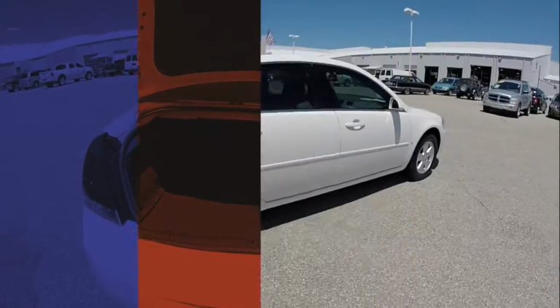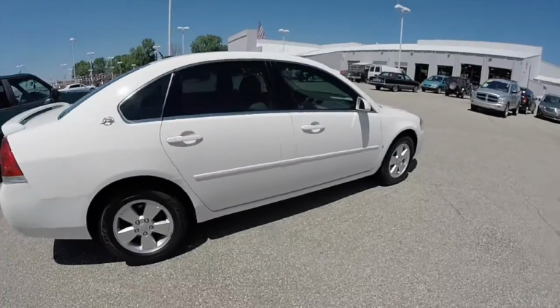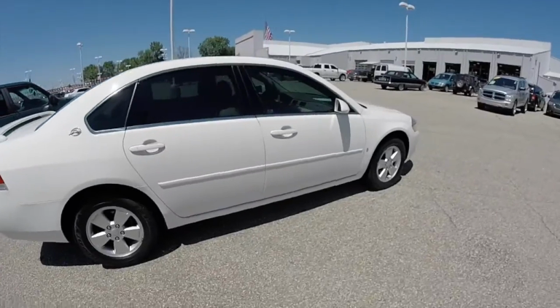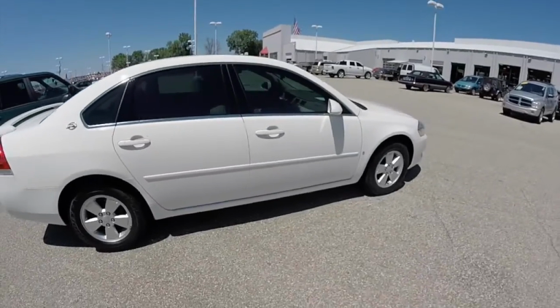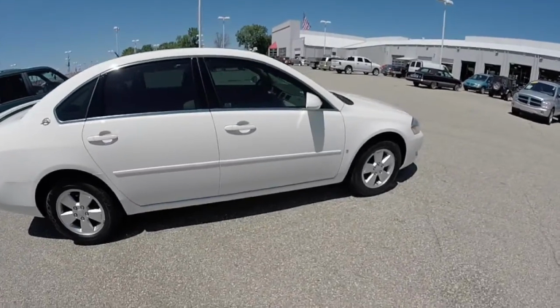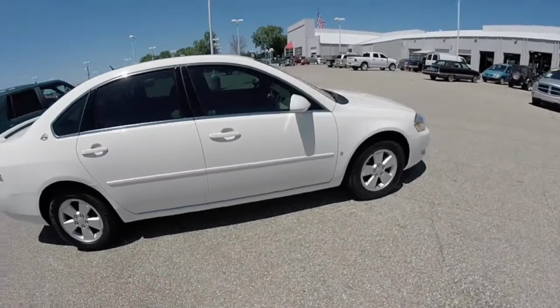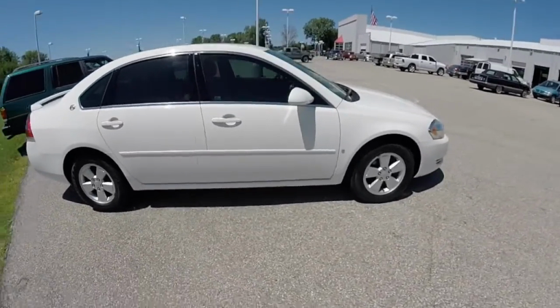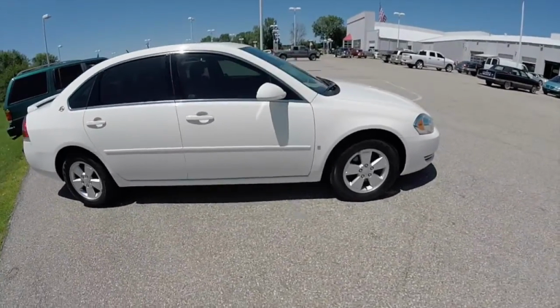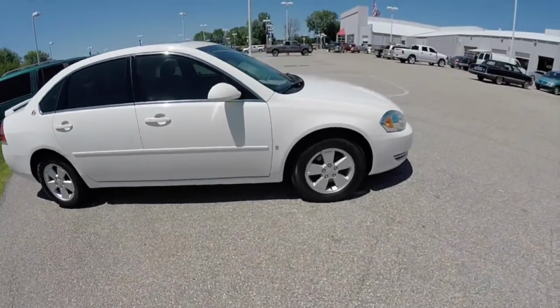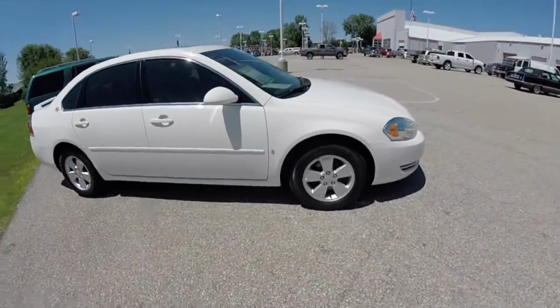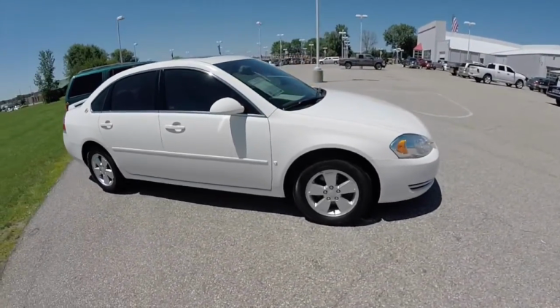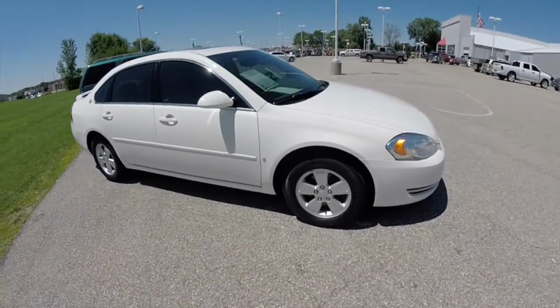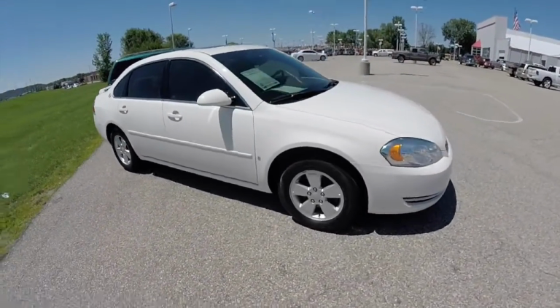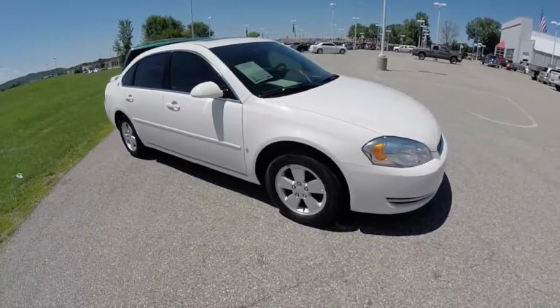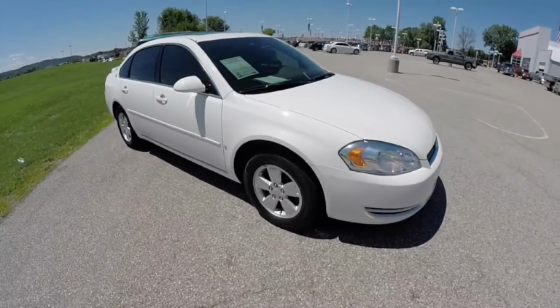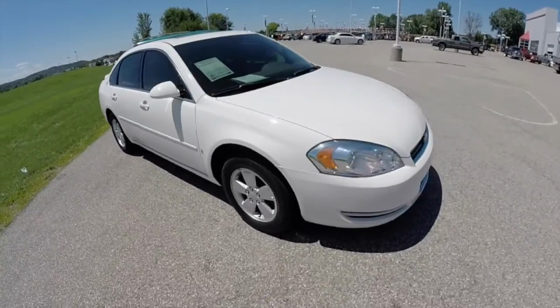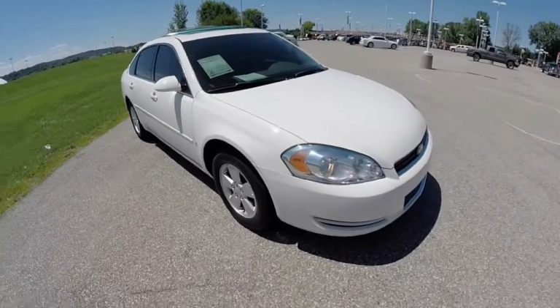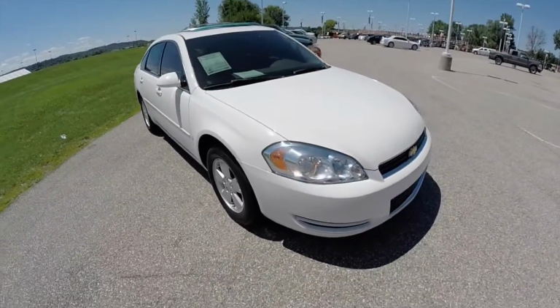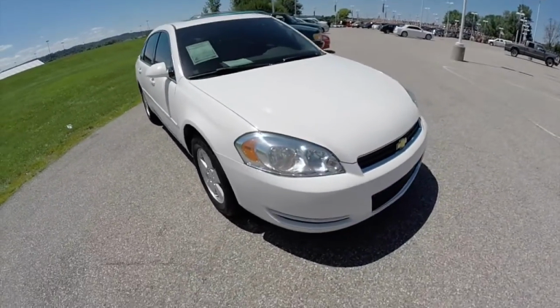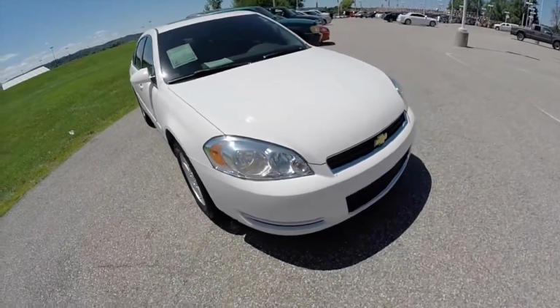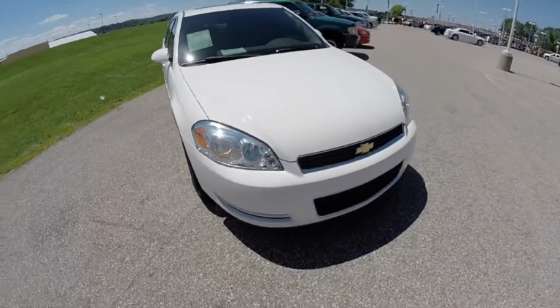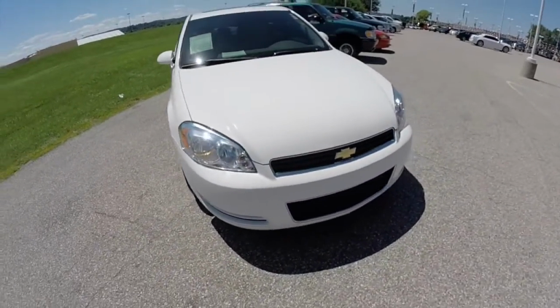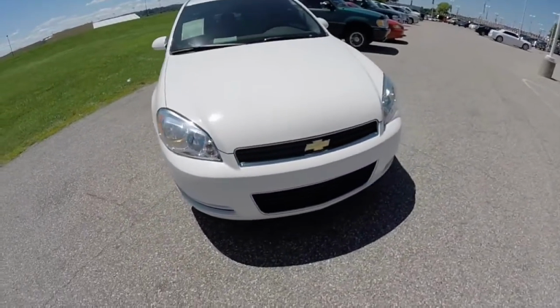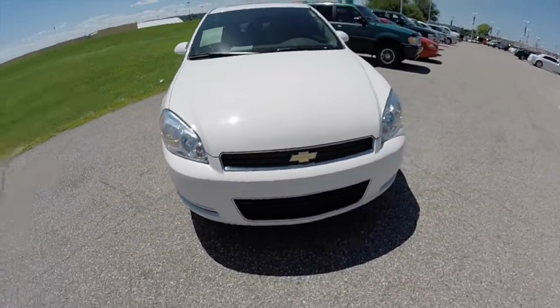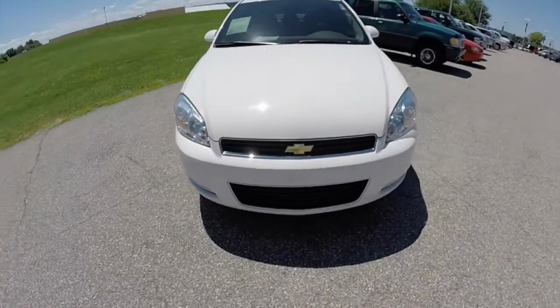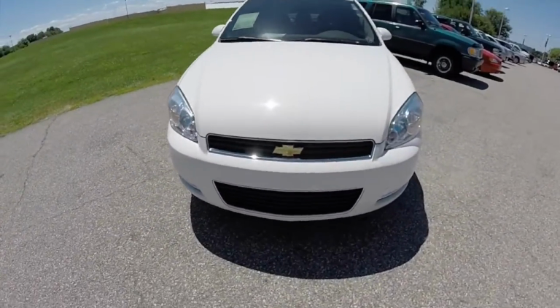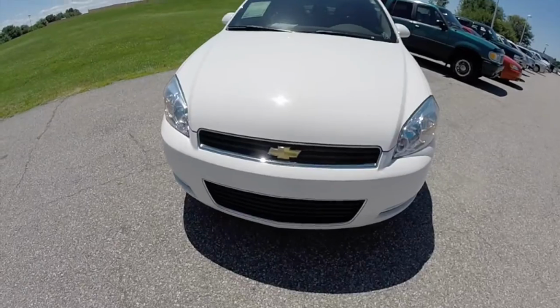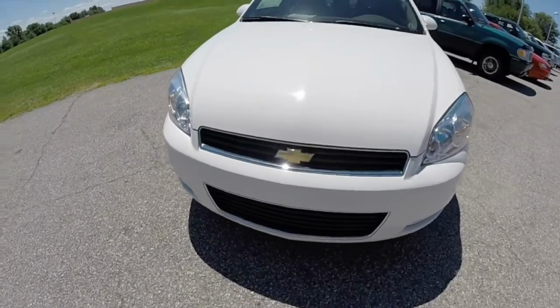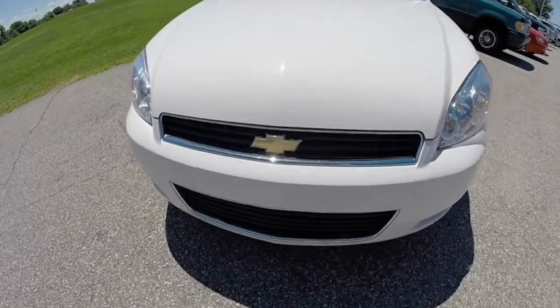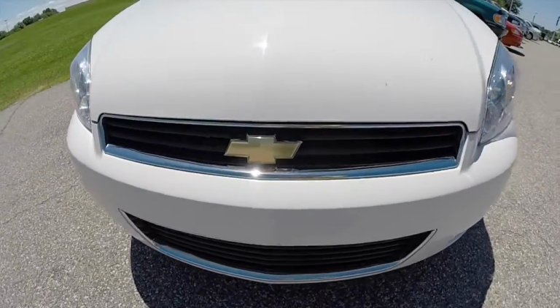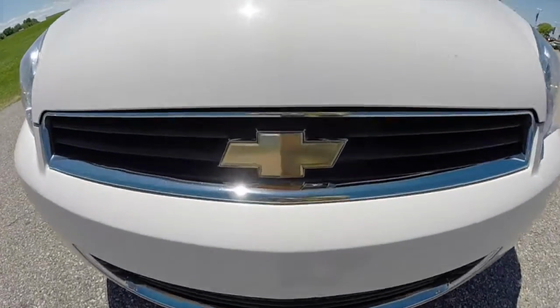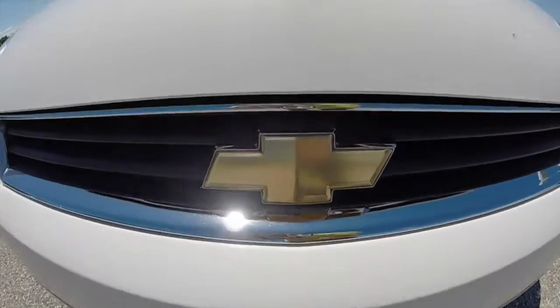This does conclude a quick walk around look at this 2008 Chevrolet Impala. If you have any questions or would like to see this vehicle, please stop by the showroom. One of our friendly sales staff will be more than happy to answer any questions you may have. And as always, thanks for watching.